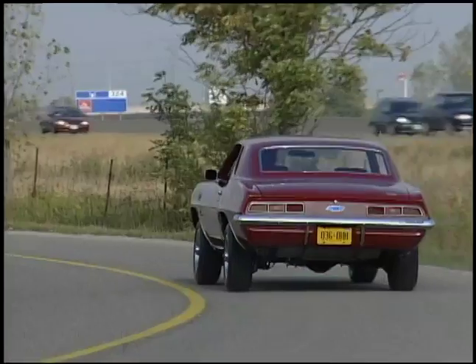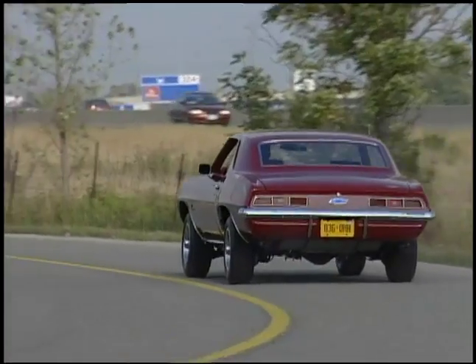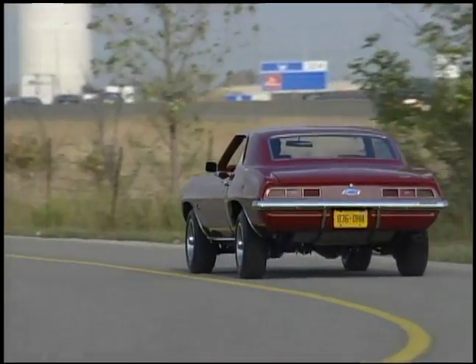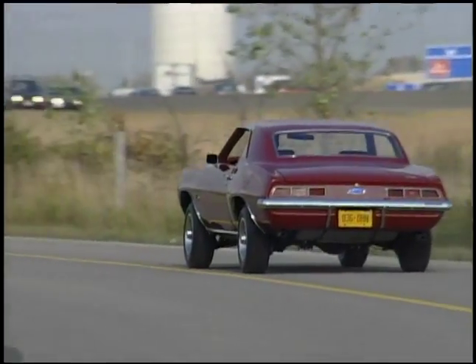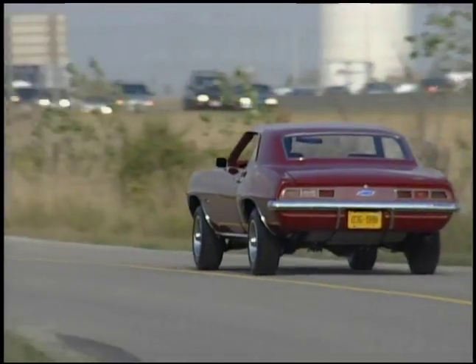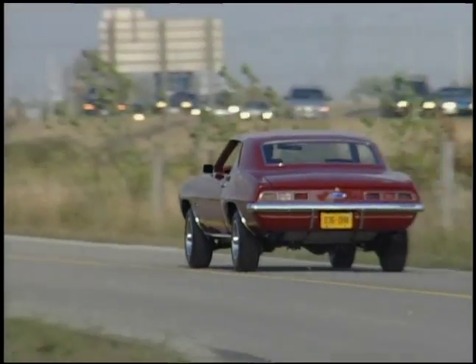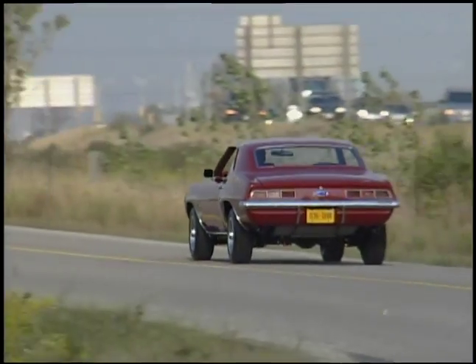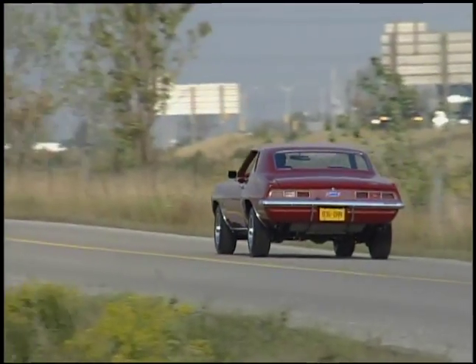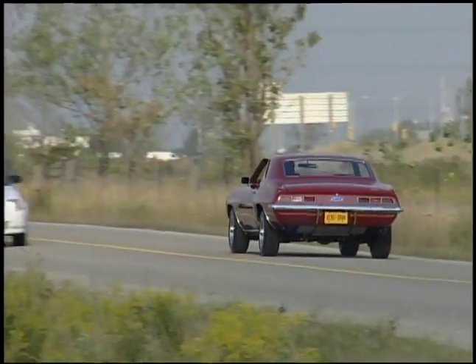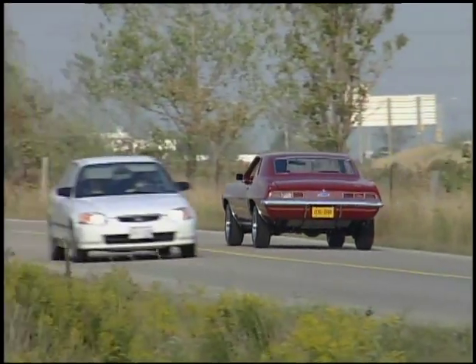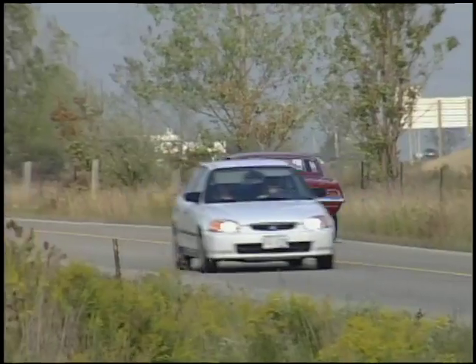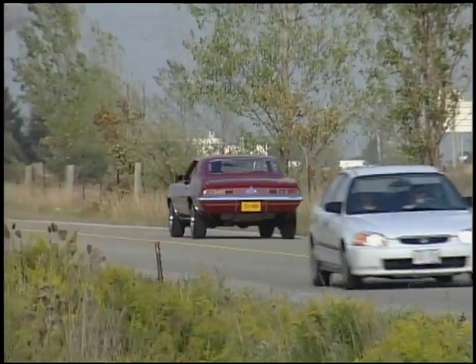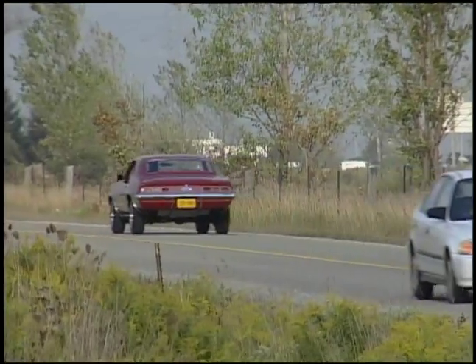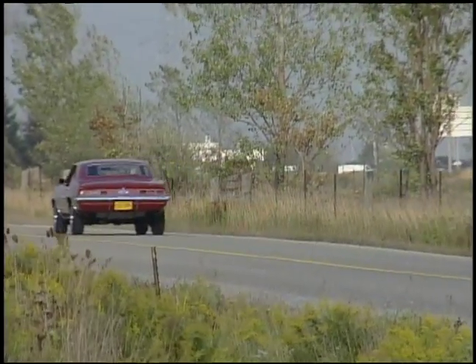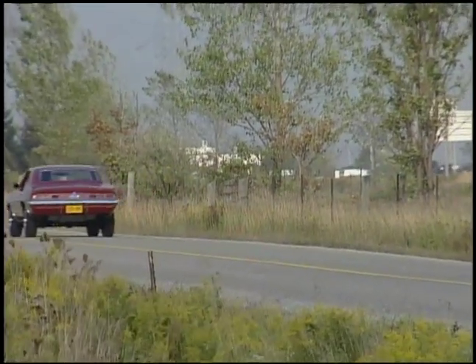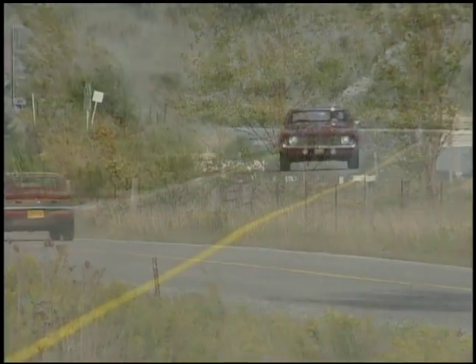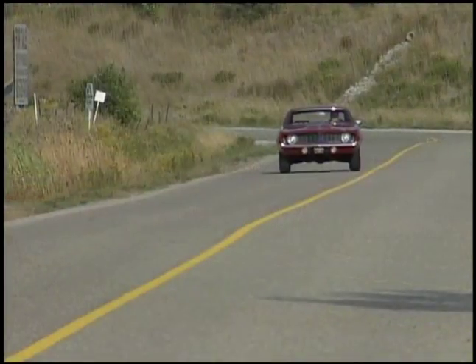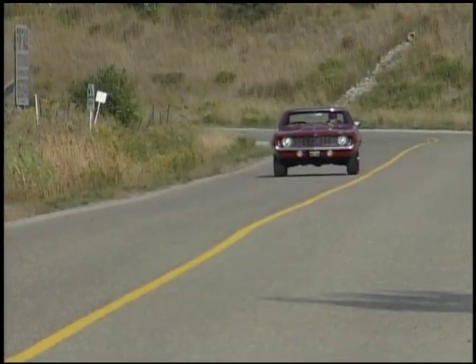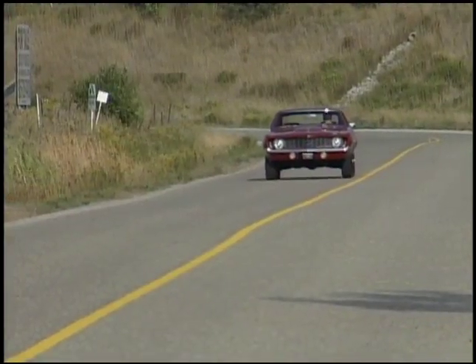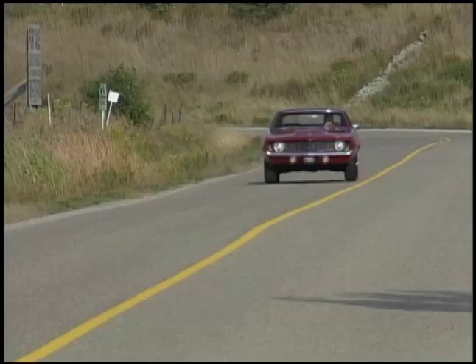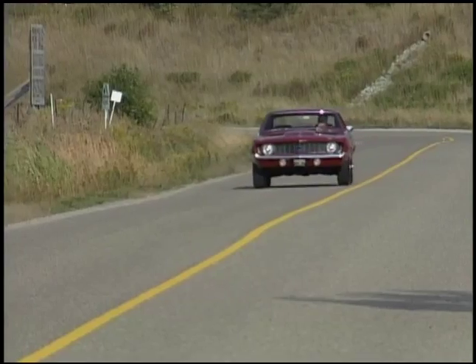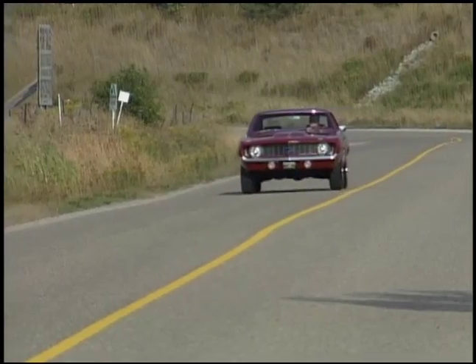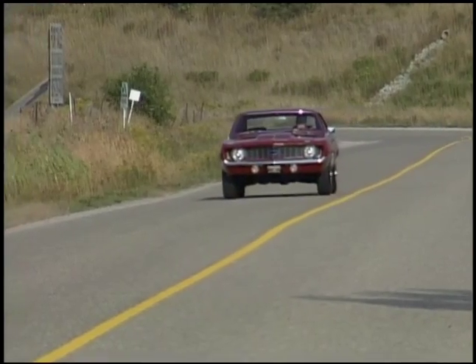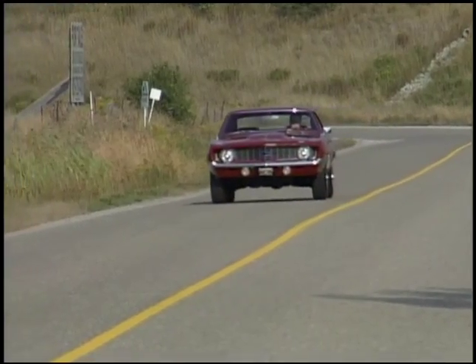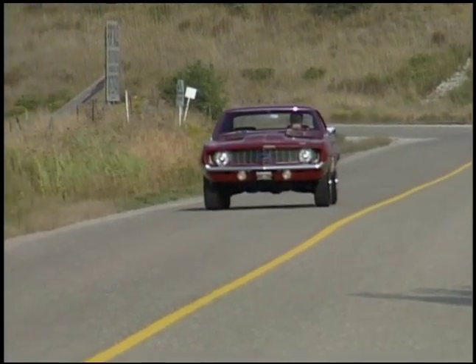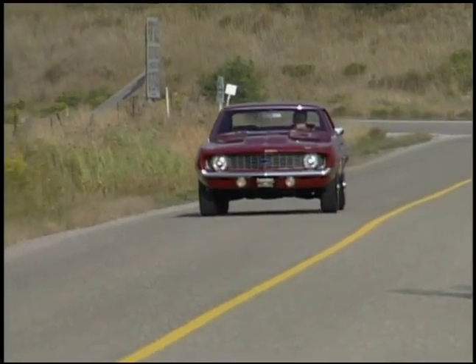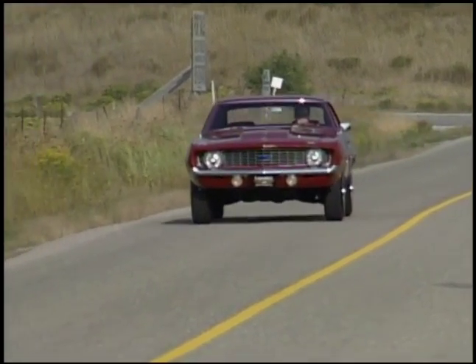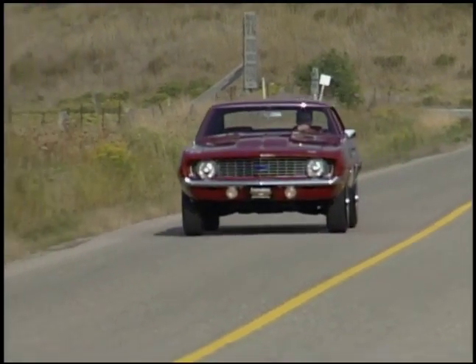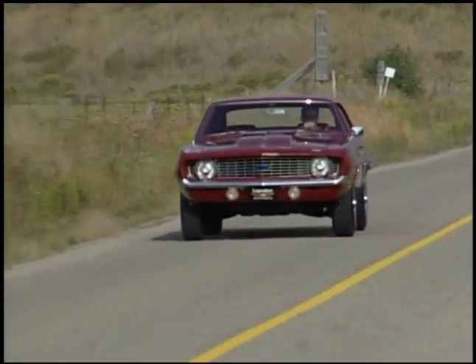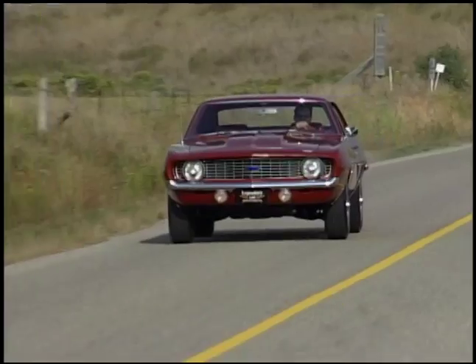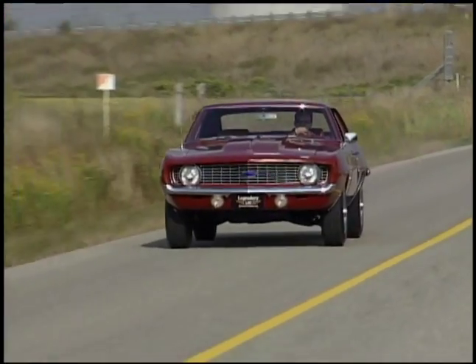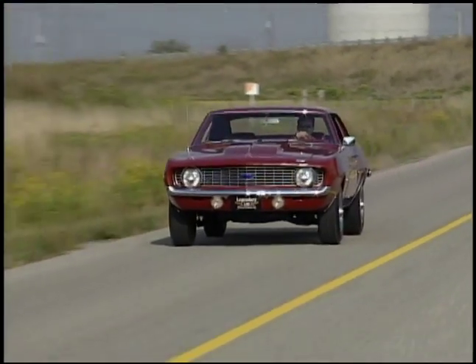Fred Gibb definitely had the right idea sticking a ZL1 in a '69 Camaro. It made an awesome race car, but it made an even better street car. There isn't much to say about driving a ZL1 Camaro — other than it goes like a bat out of hell.